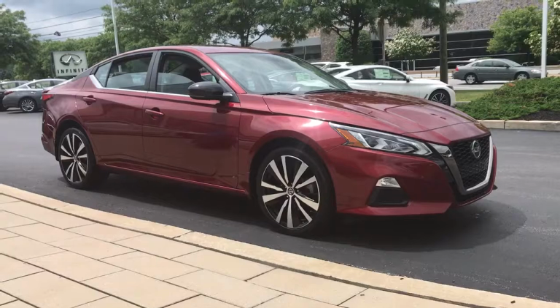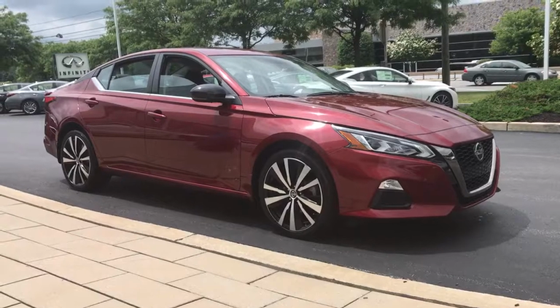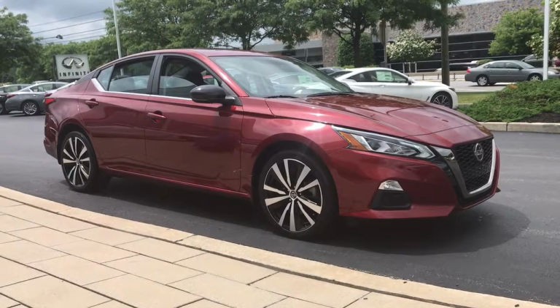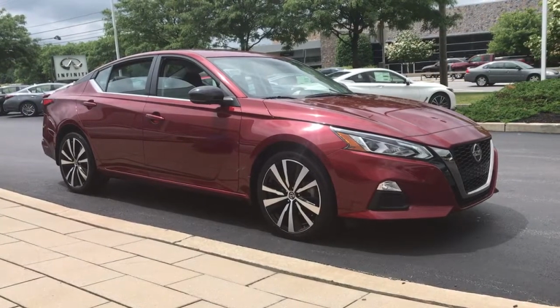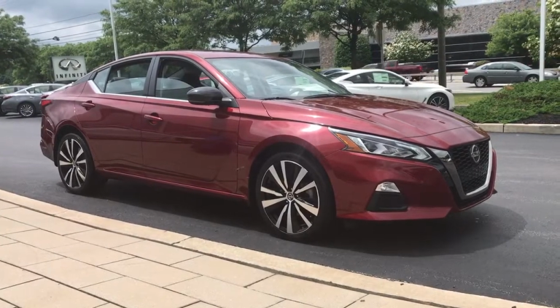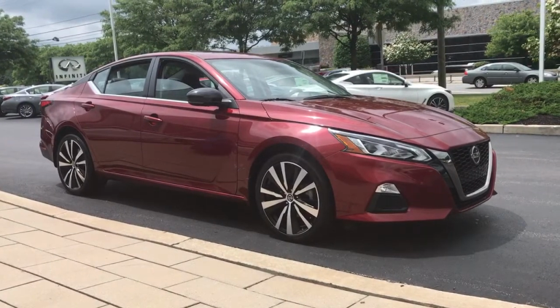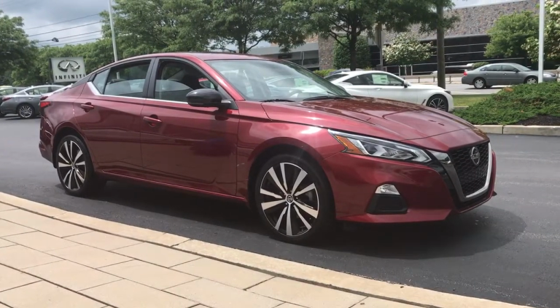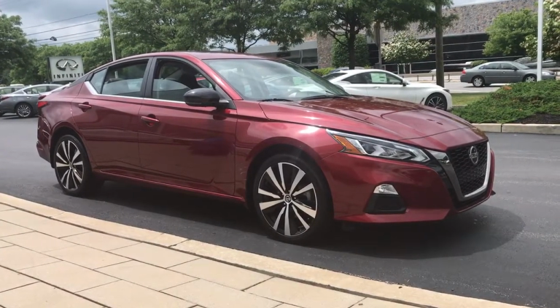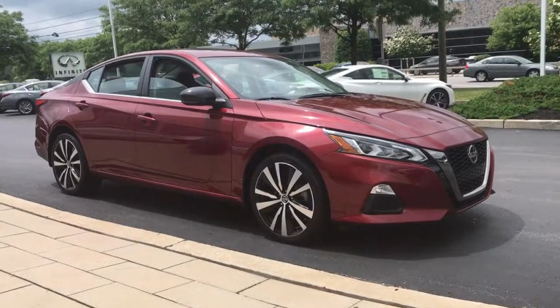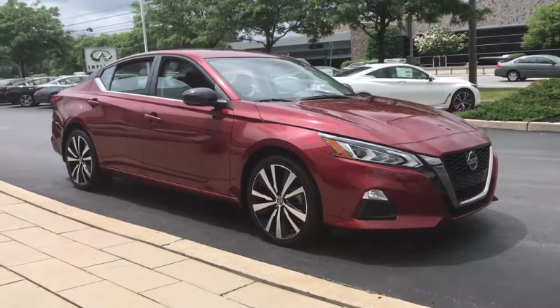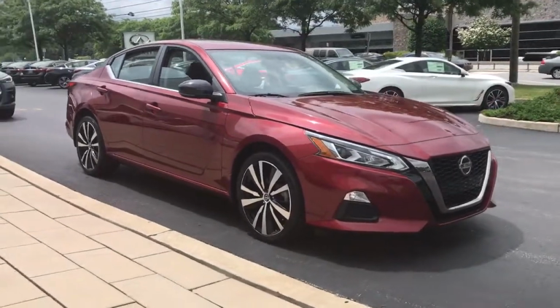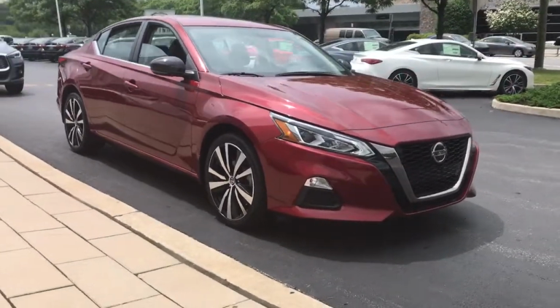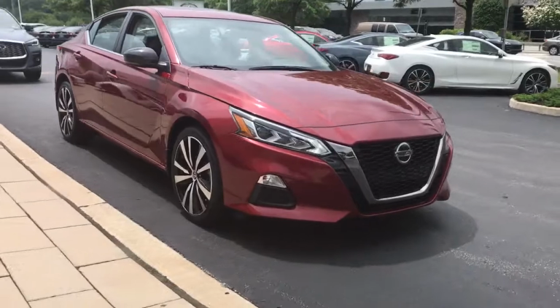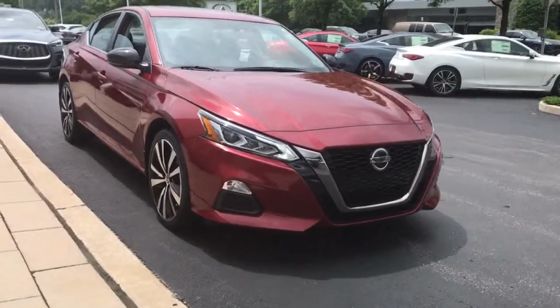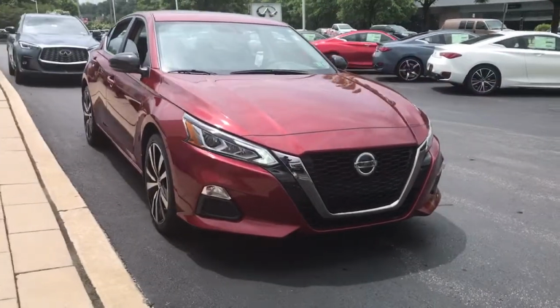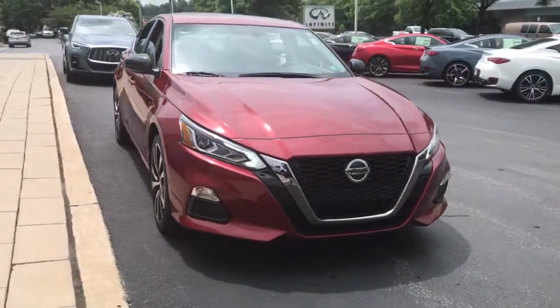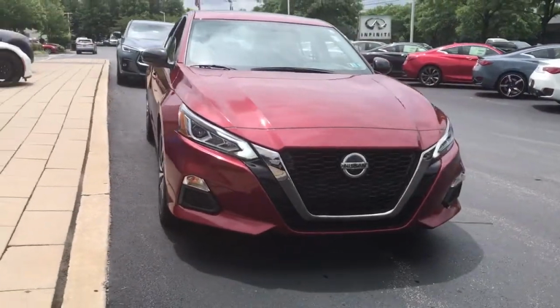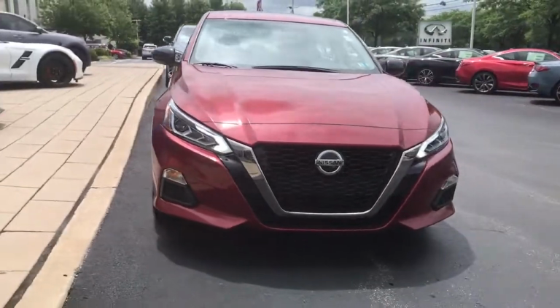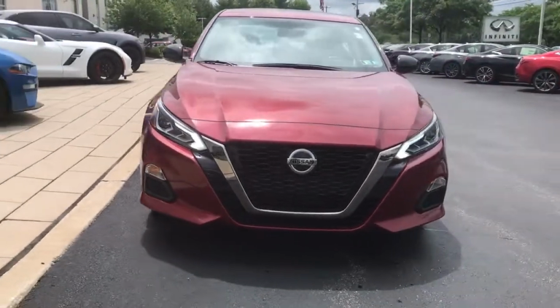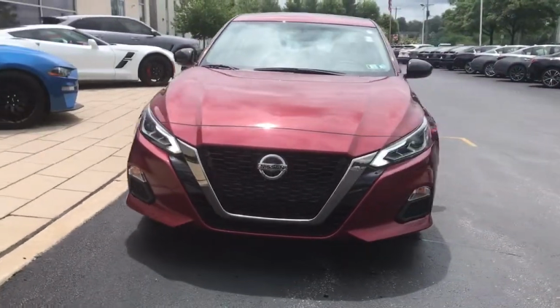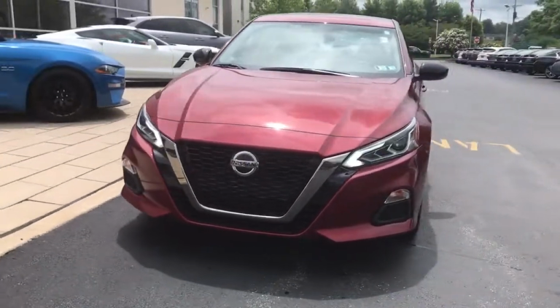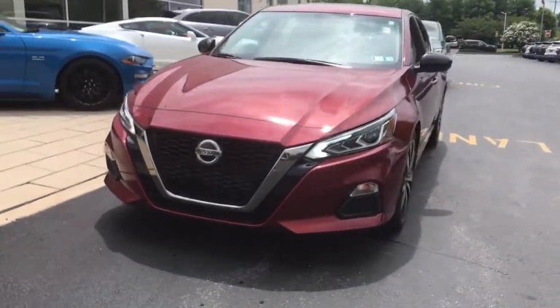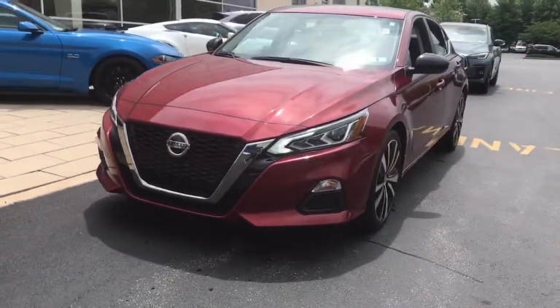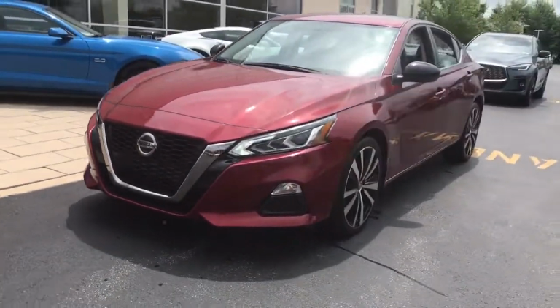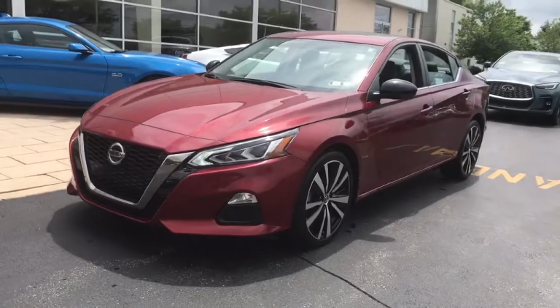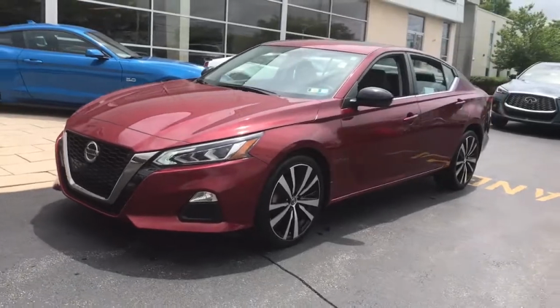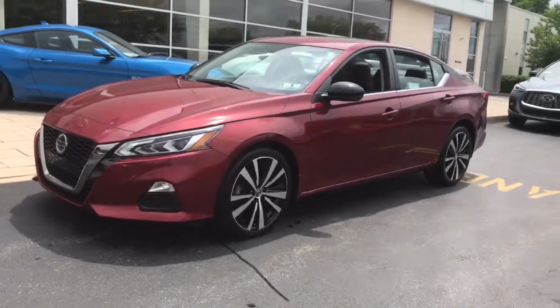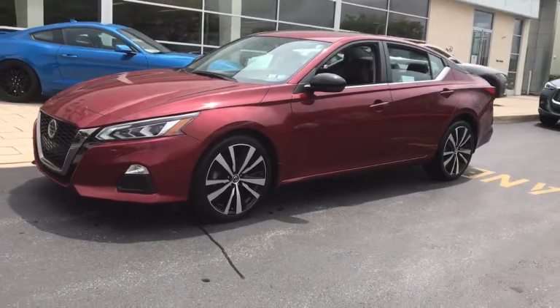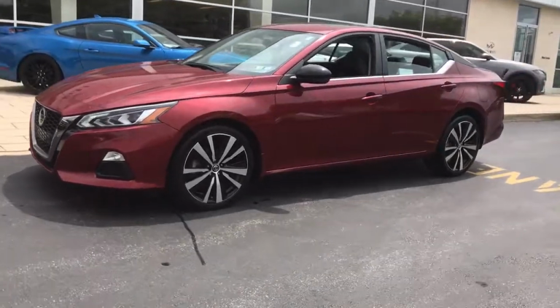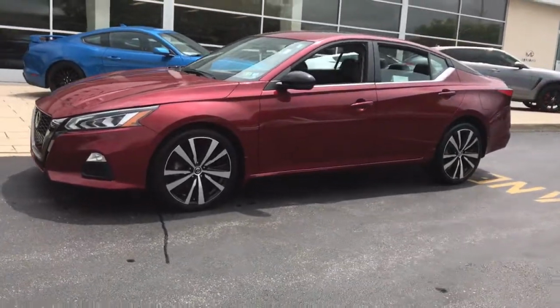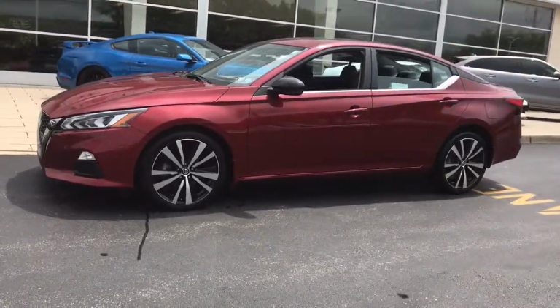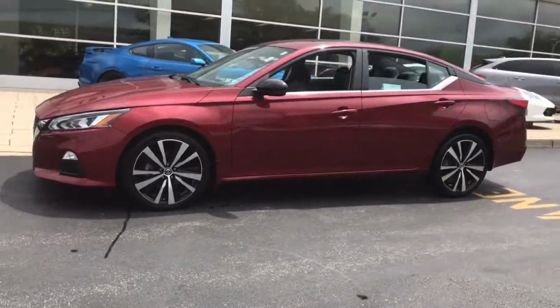Get into the 2019 Nissan Altima. This vehicle is an outstanding buy with fewer than 25,000 miles on the odometer. This well-equipped Altima delivers big on style and substance.